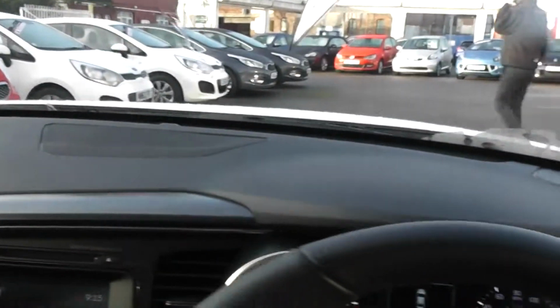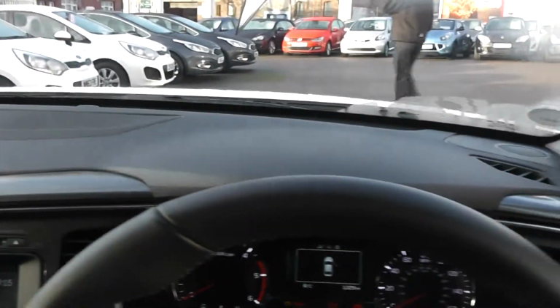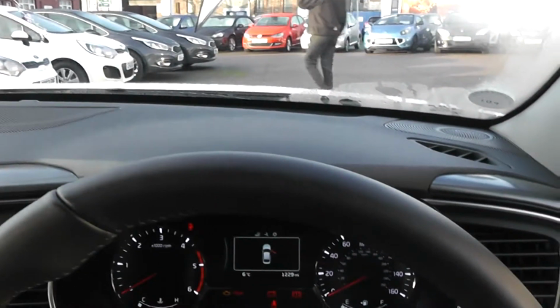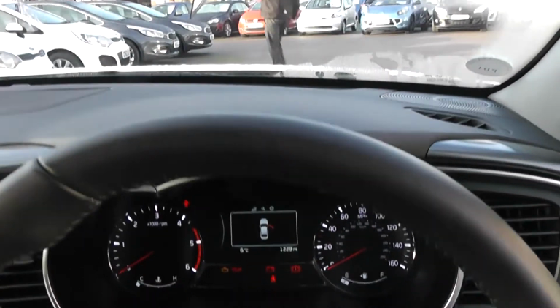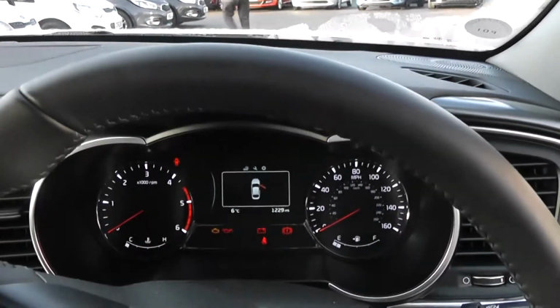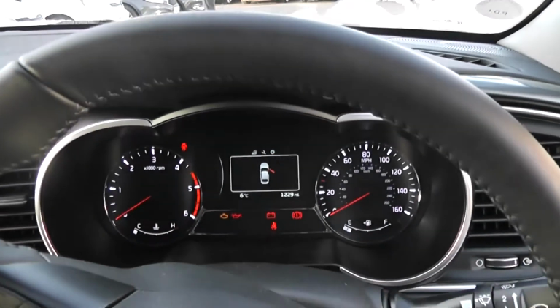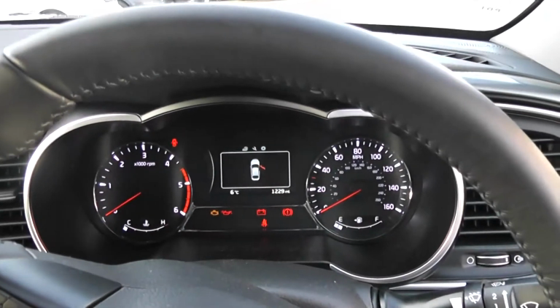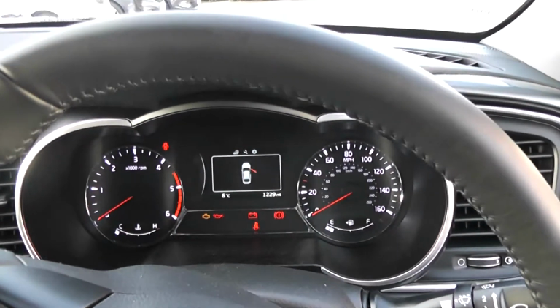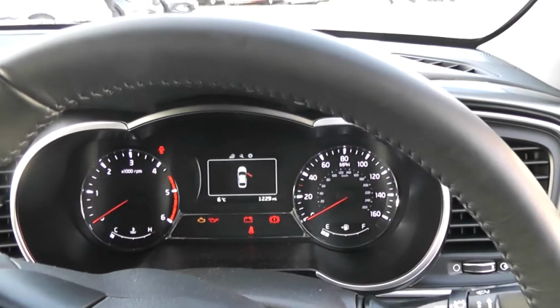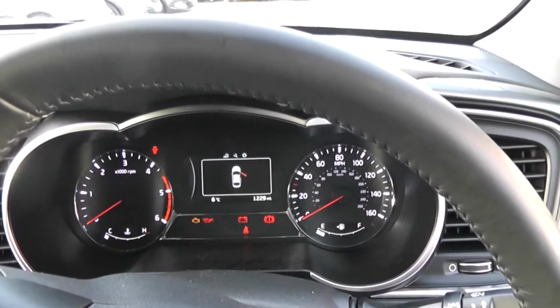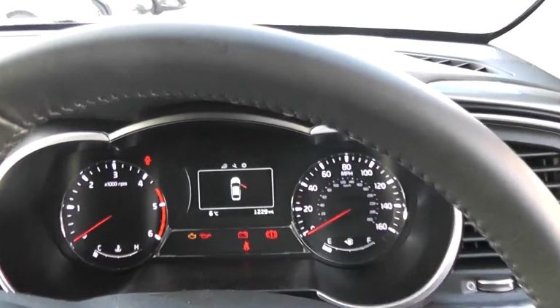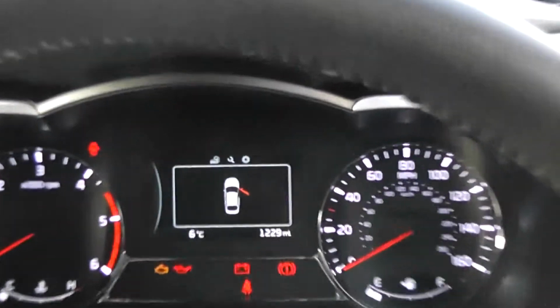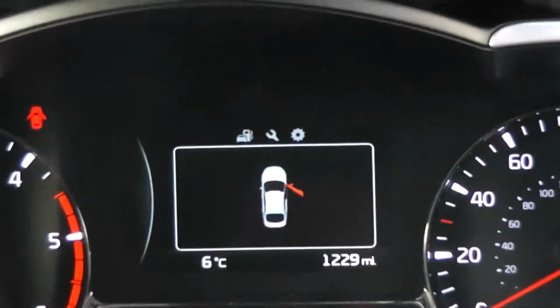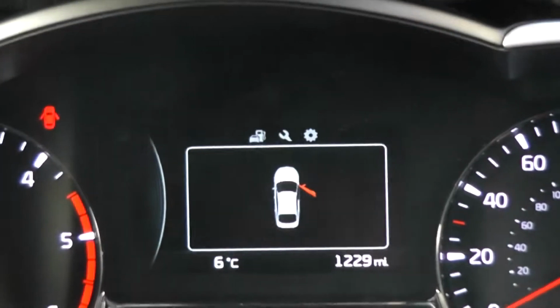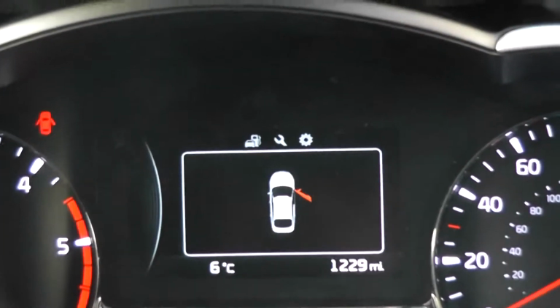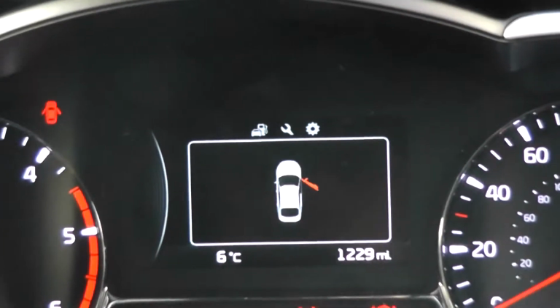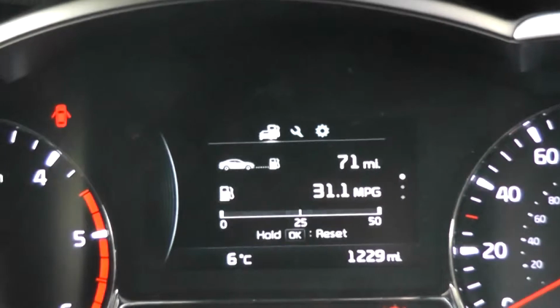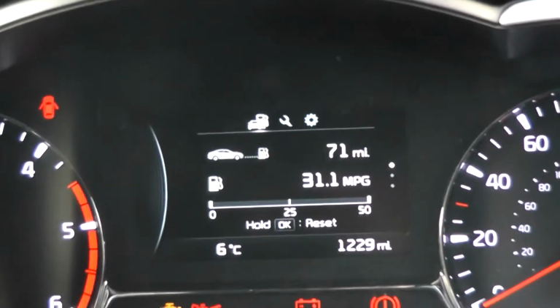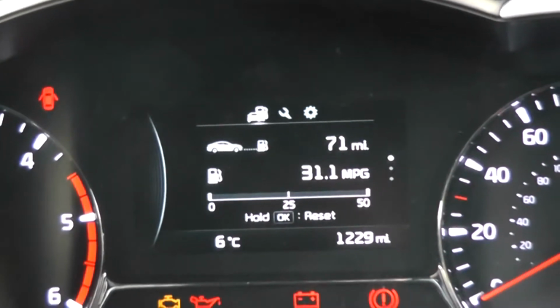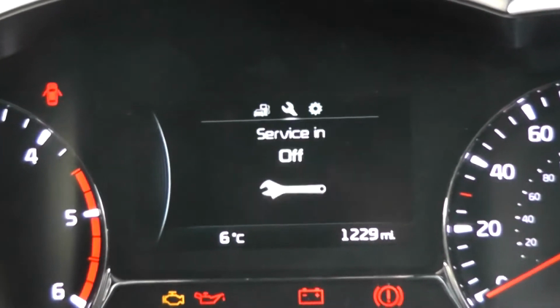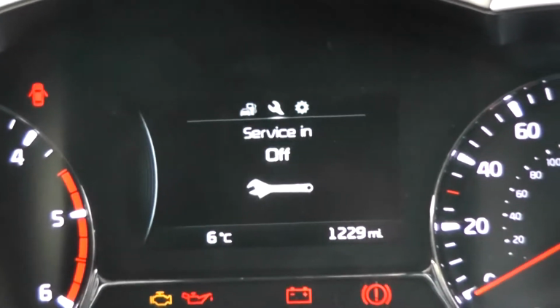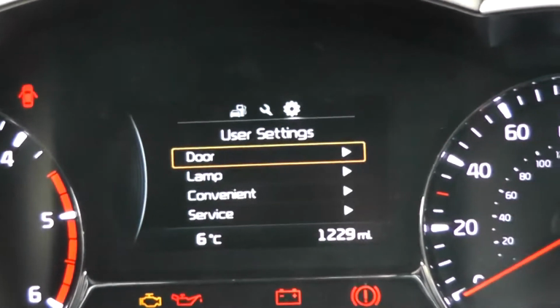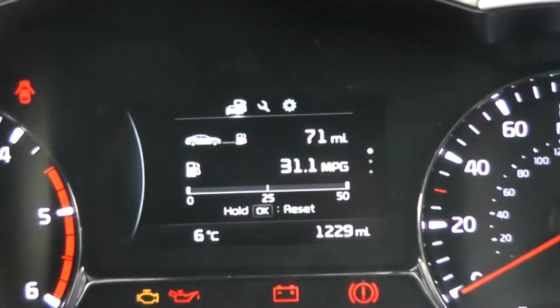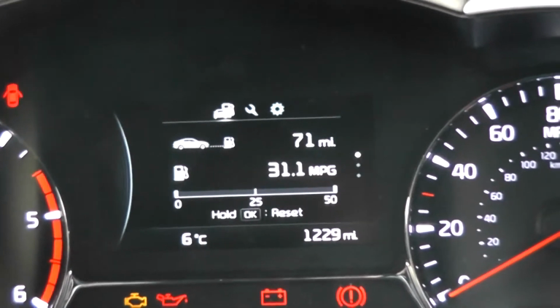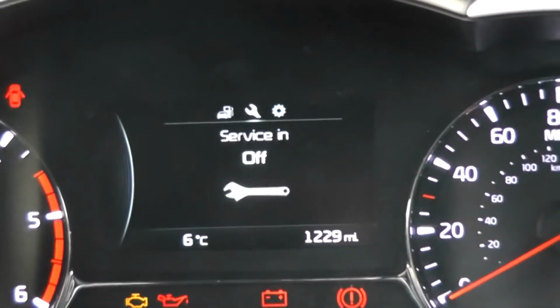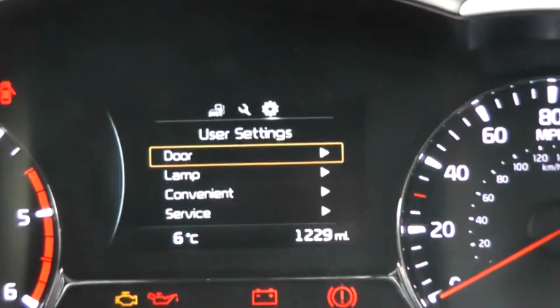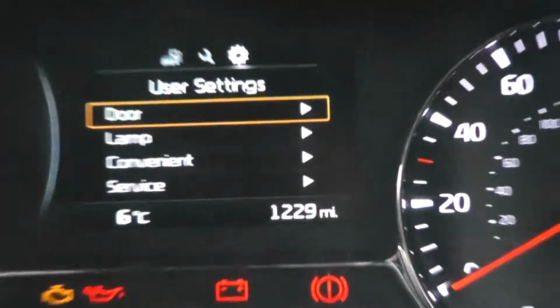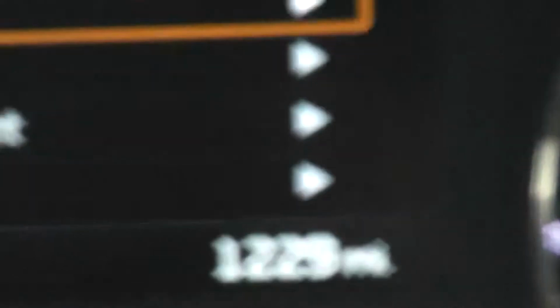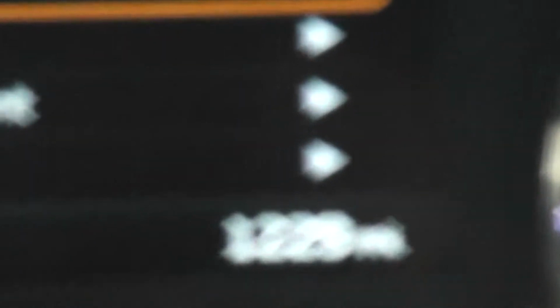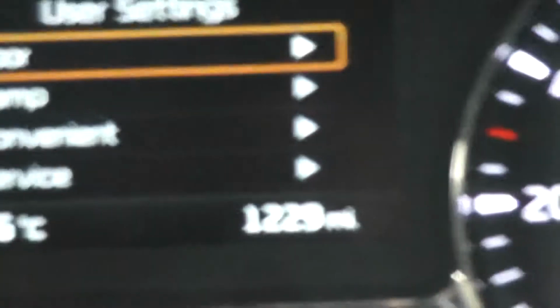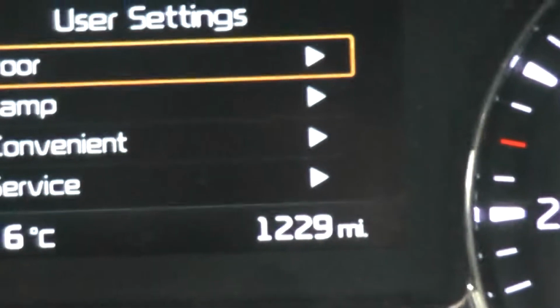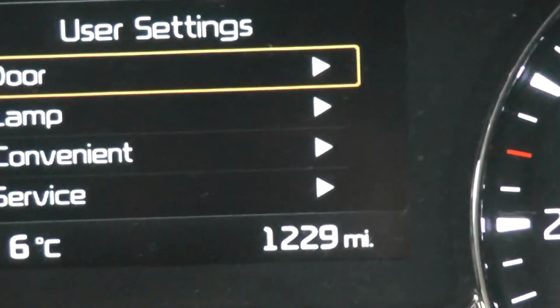It's a 2014 model, so you've got the facelift dashboard — very modern, all digital. In the centre, you've got the multifunctional trip computer and car information screen with all different modes. You can also see the mileage at the bottom right — only 1,229 miles.